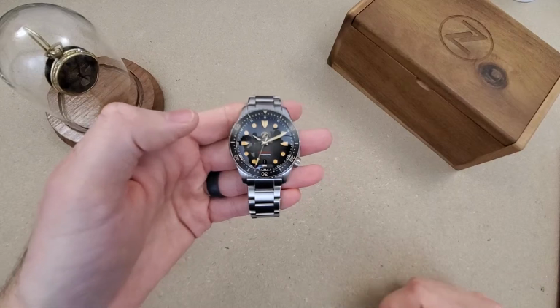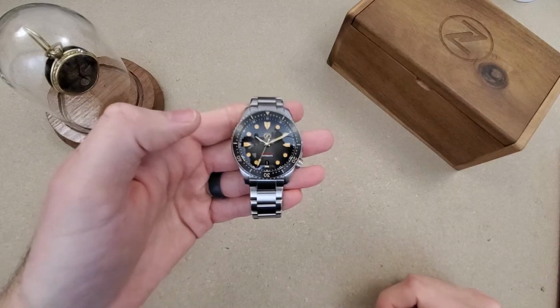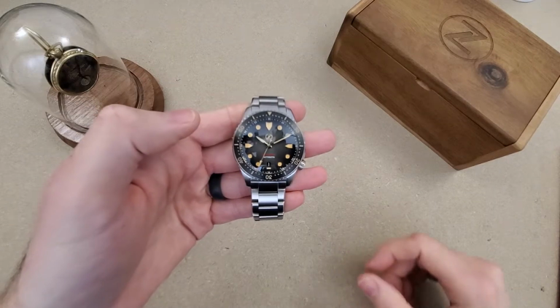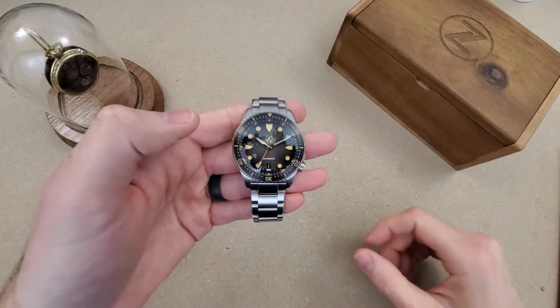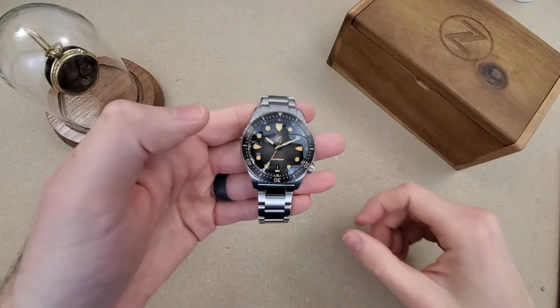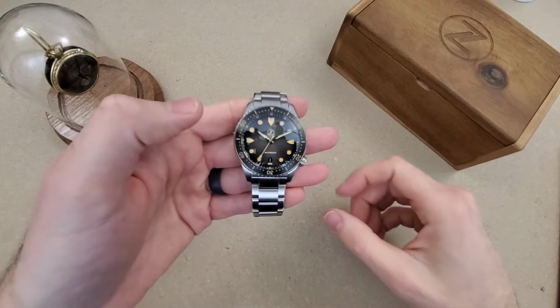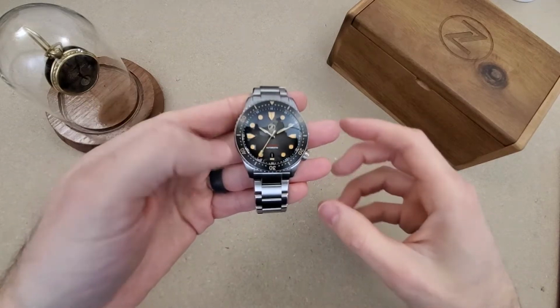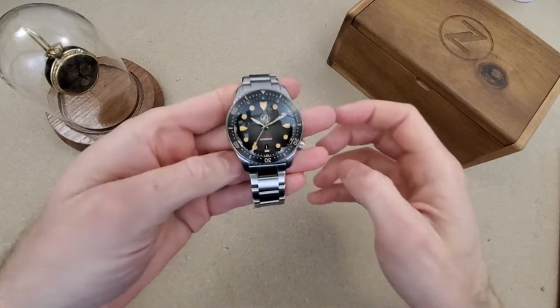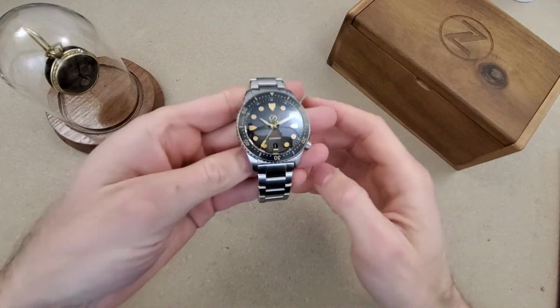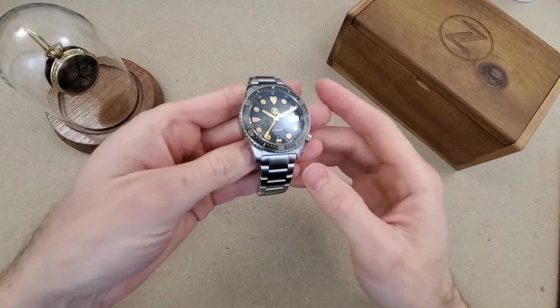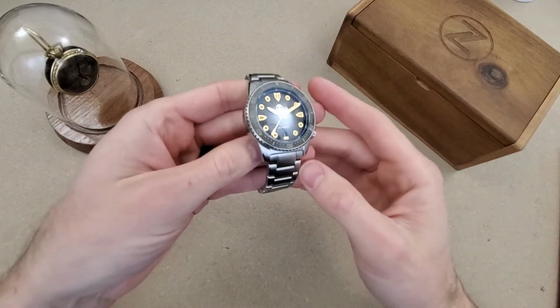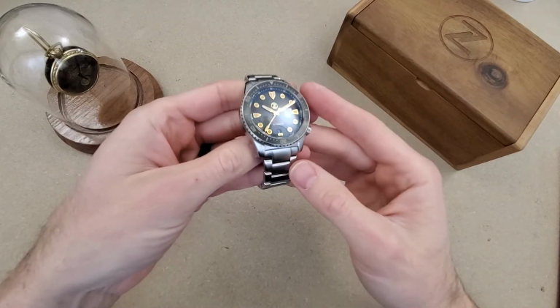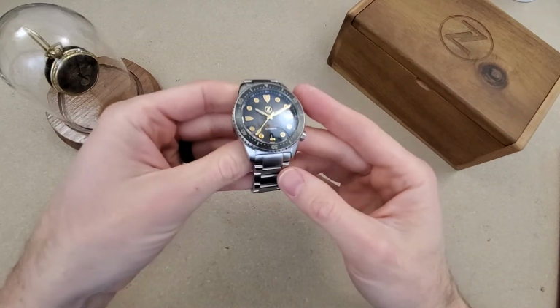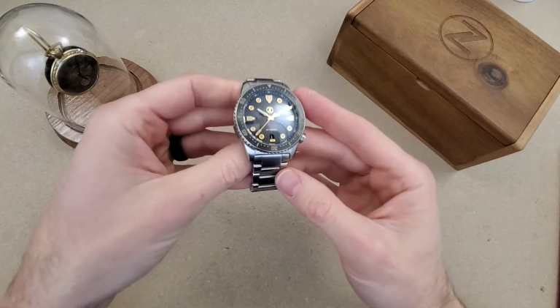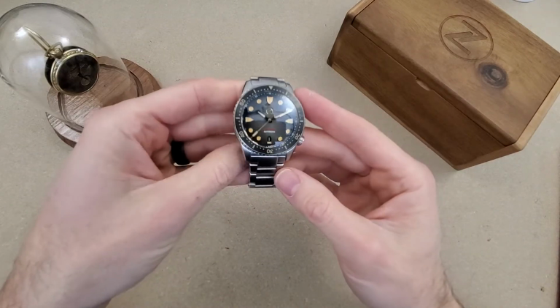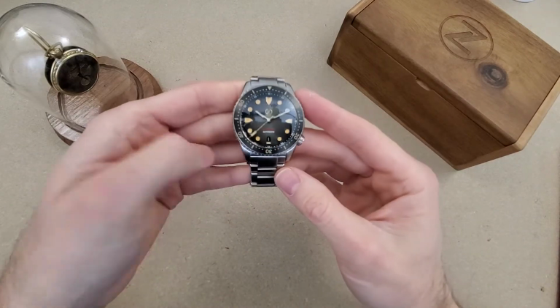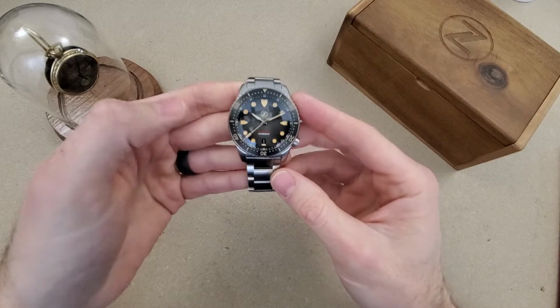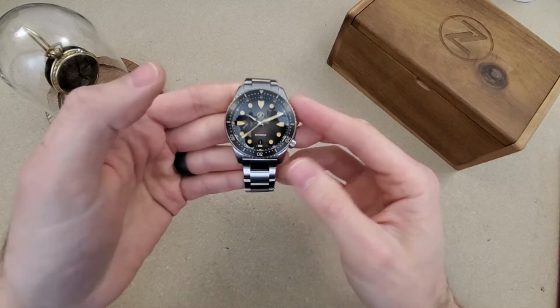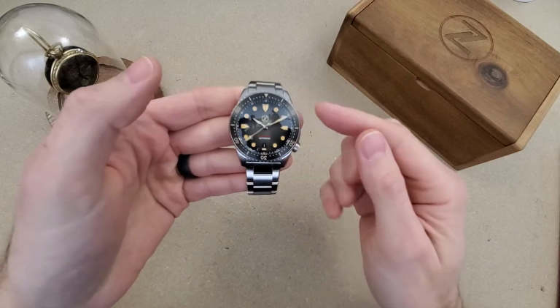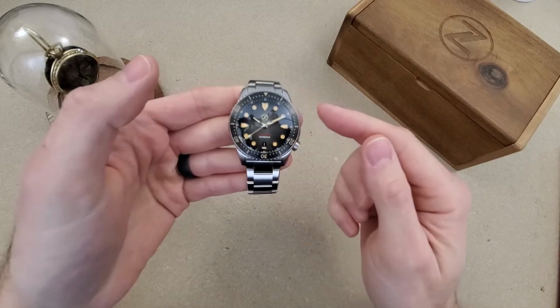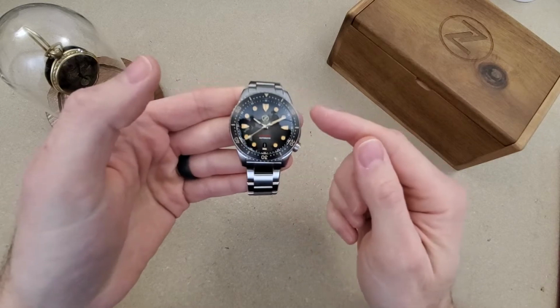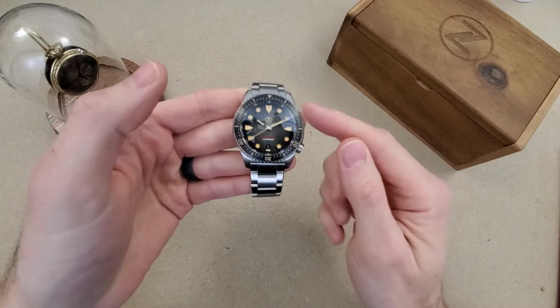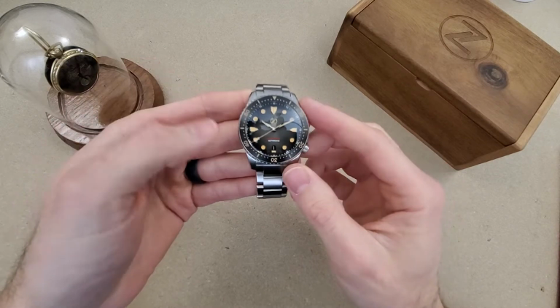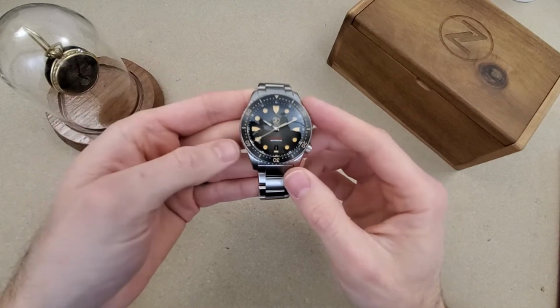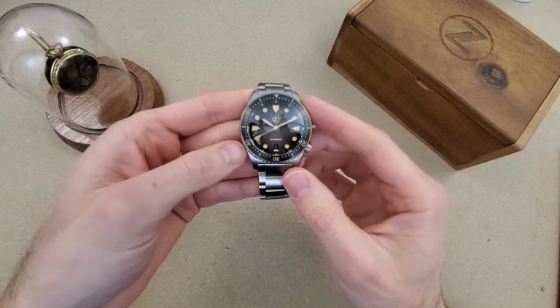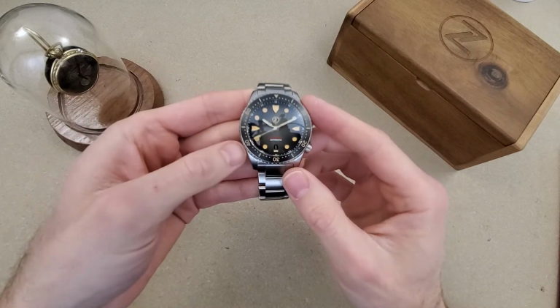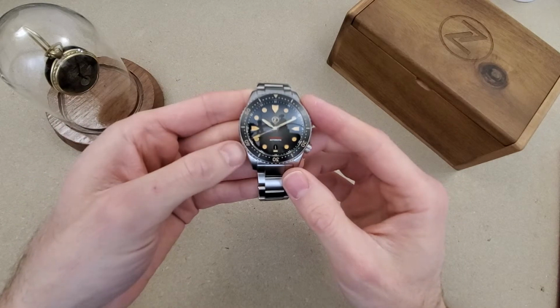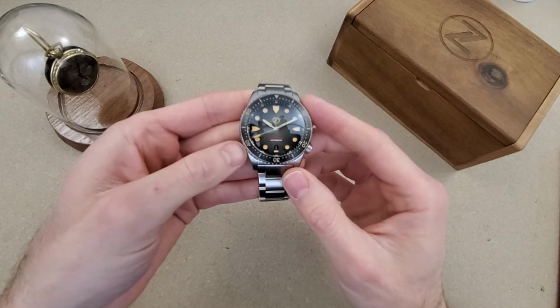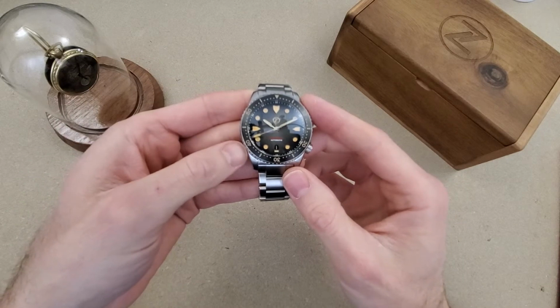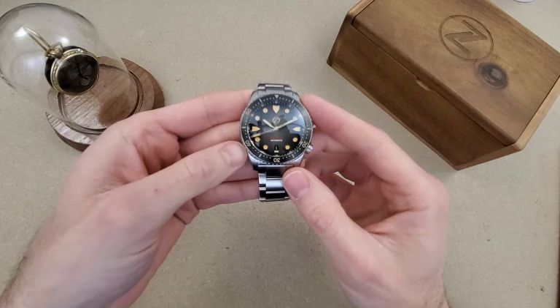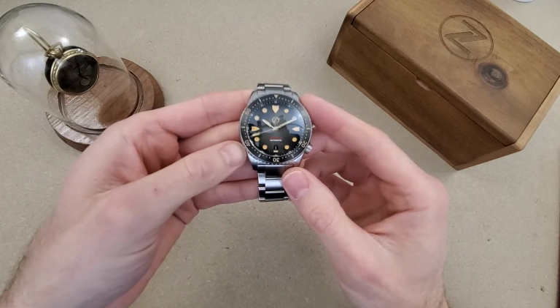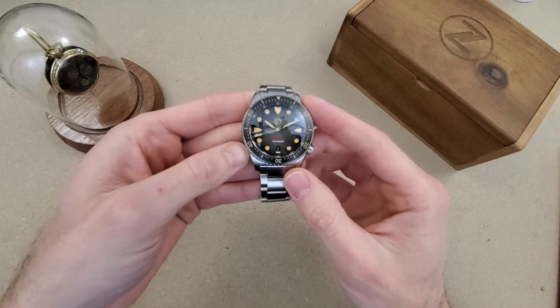Welcome to Wrong Time Watch. My name is Kevin and today we're looking at the Zelos Mako version 3.